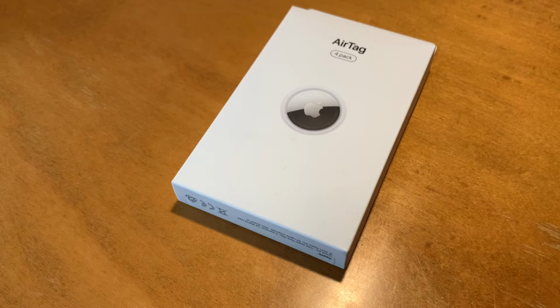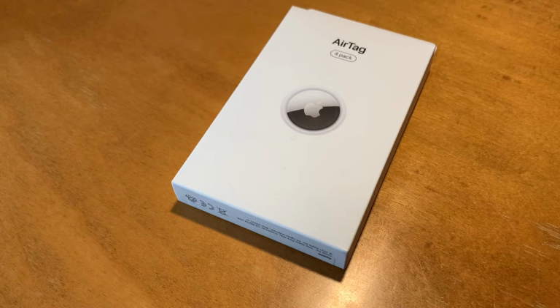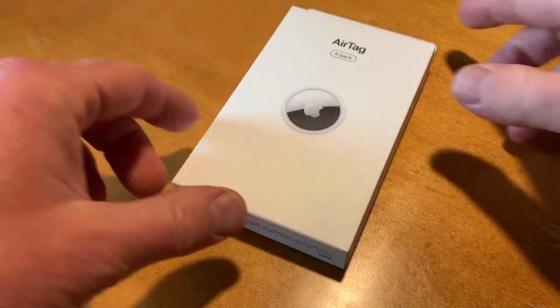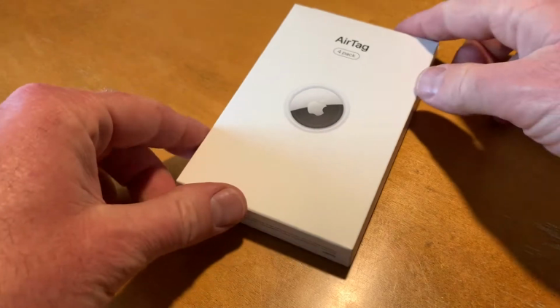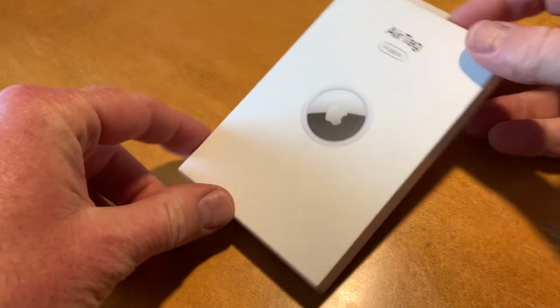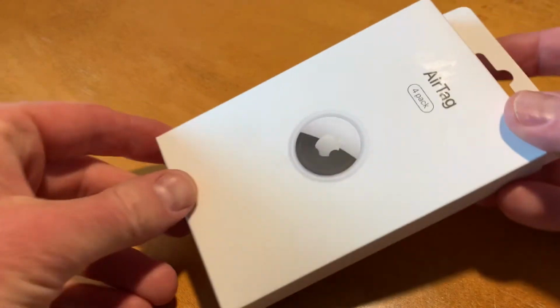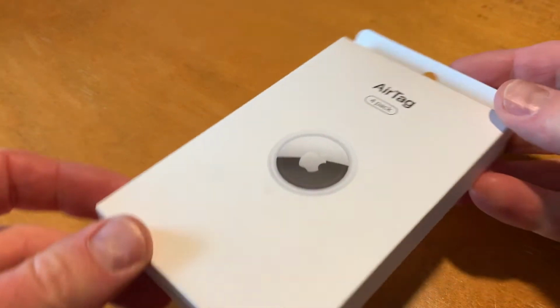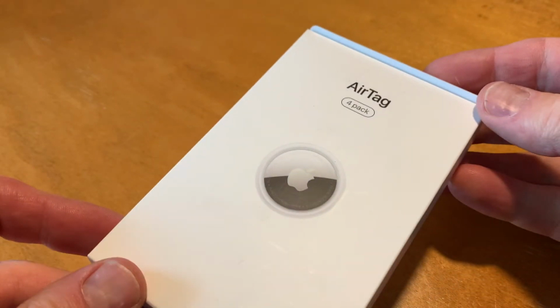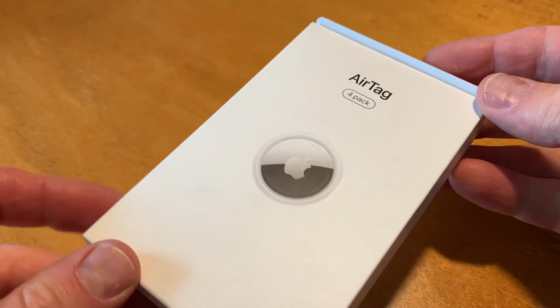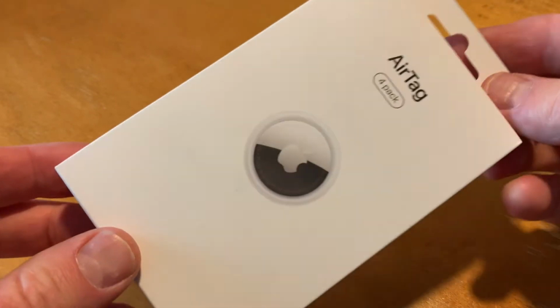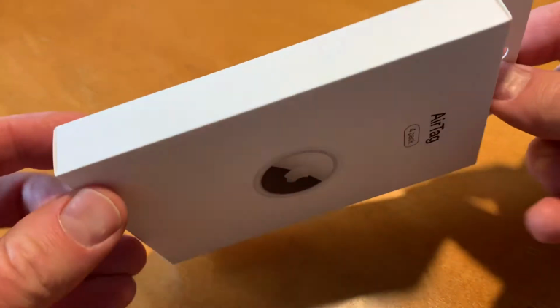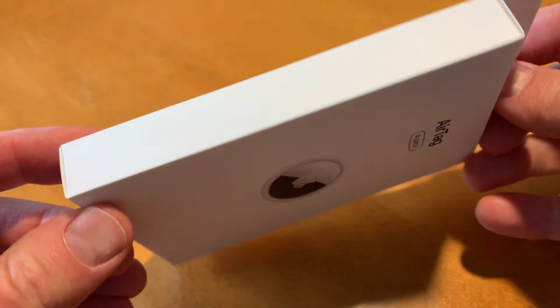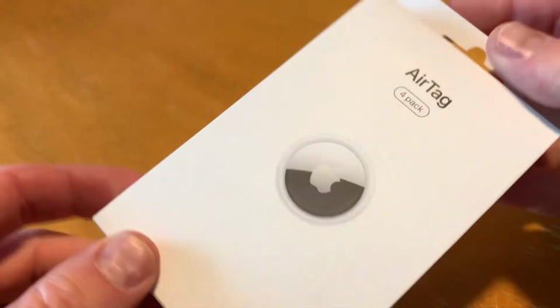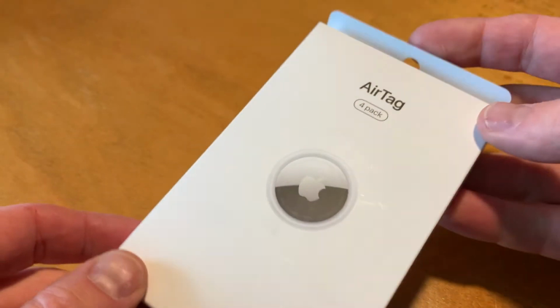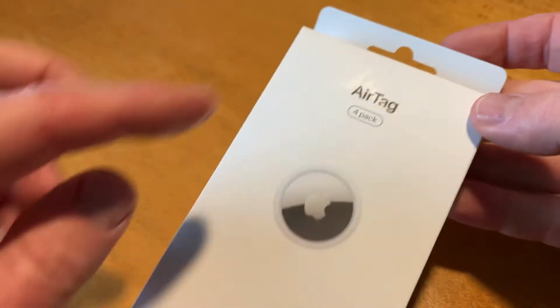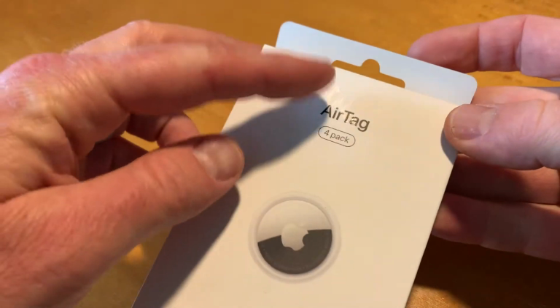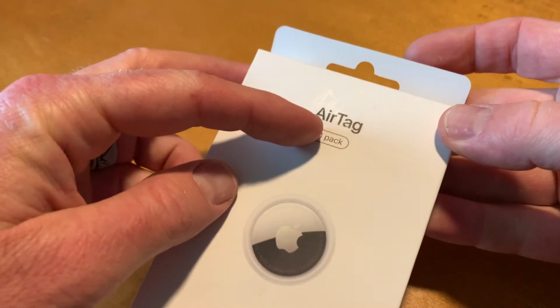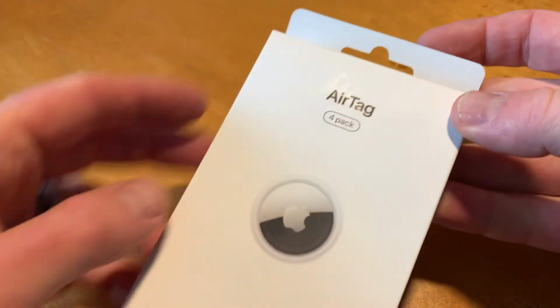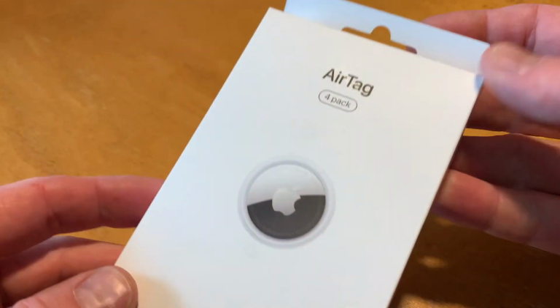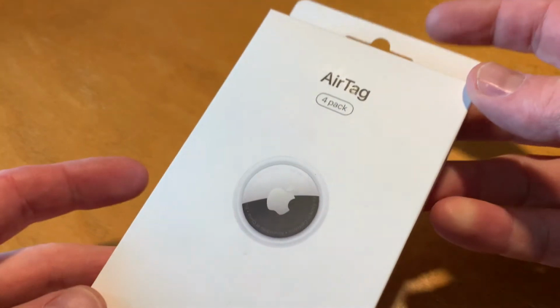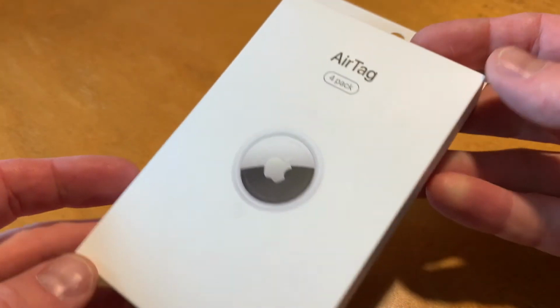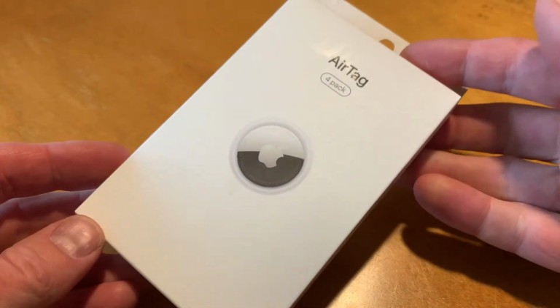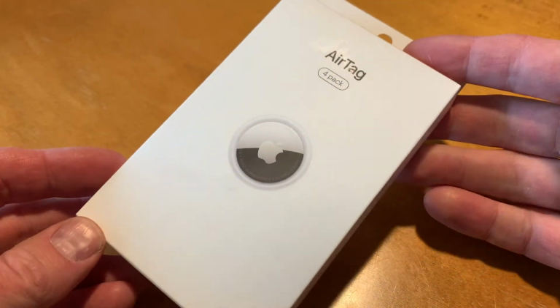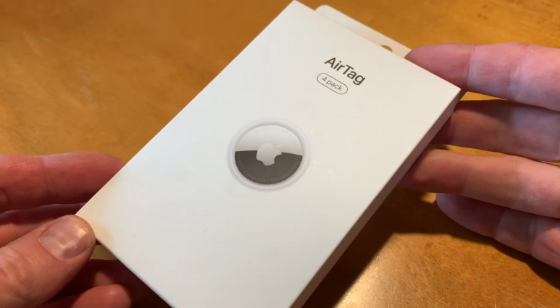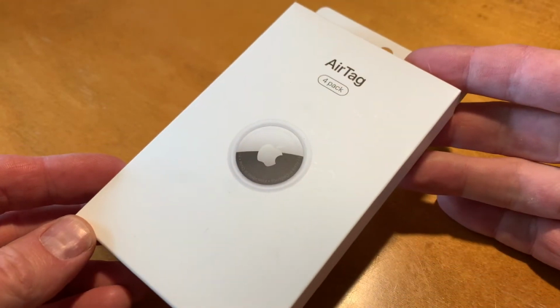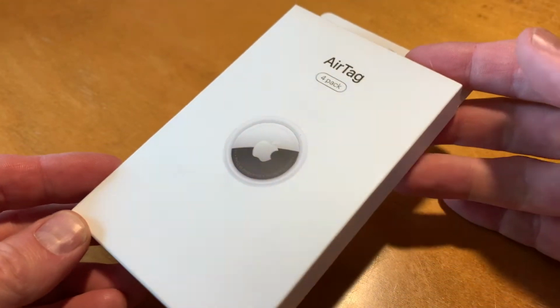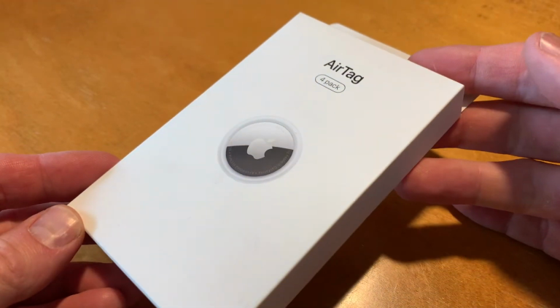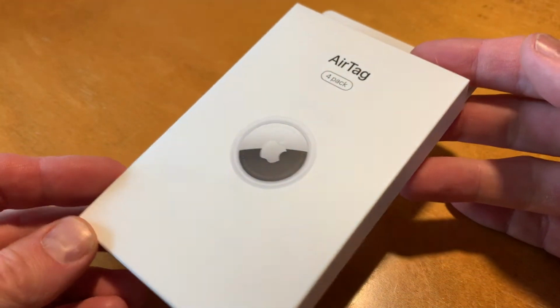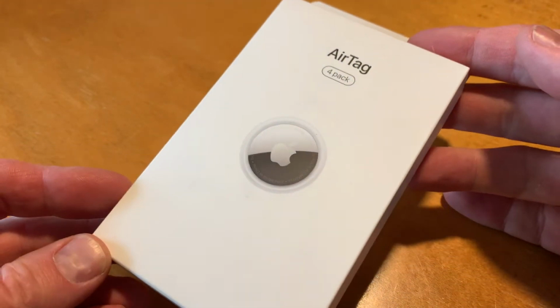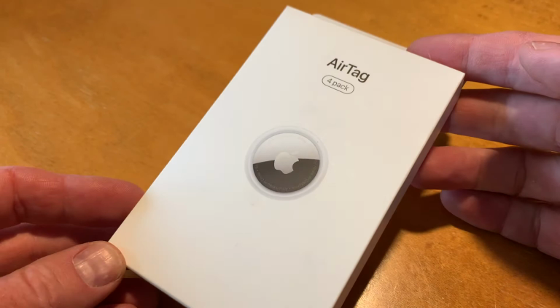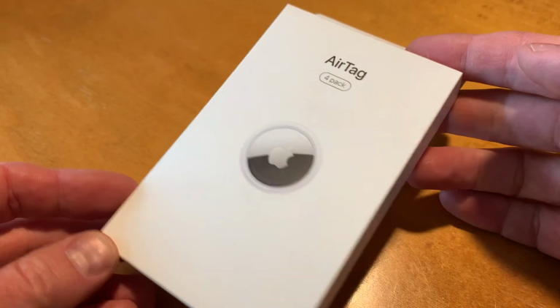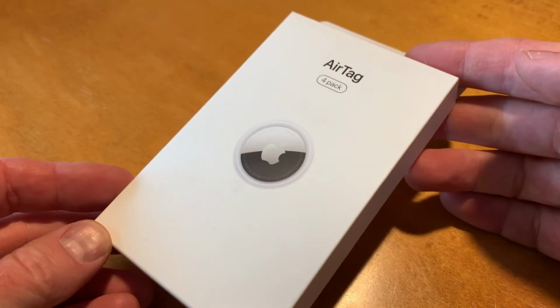Hey there friends, on today's video we are going to be unboxing and setting up these AirTags. We have the 4-pack, but this is obviously going to work if you just have a single AirTag that you're wanting to set up. All right, let's jump into it.